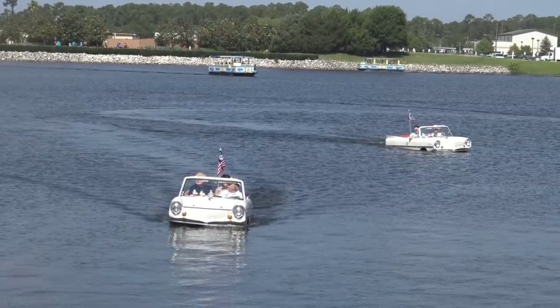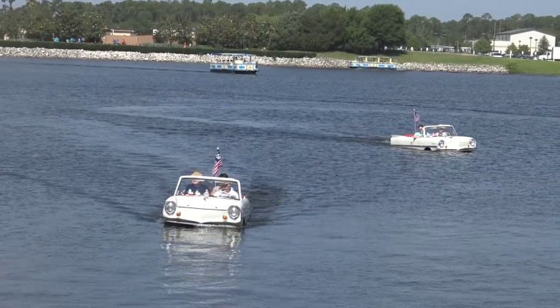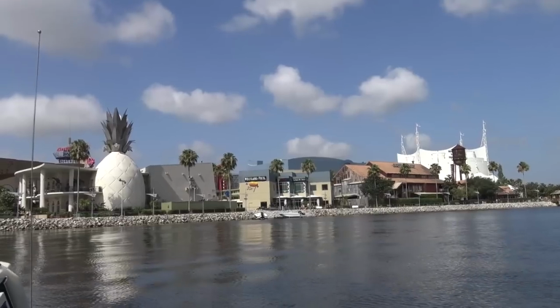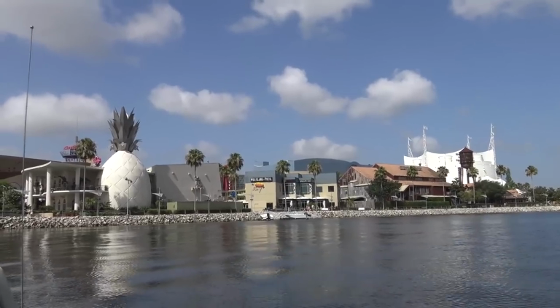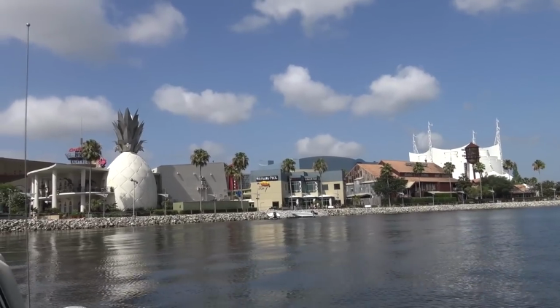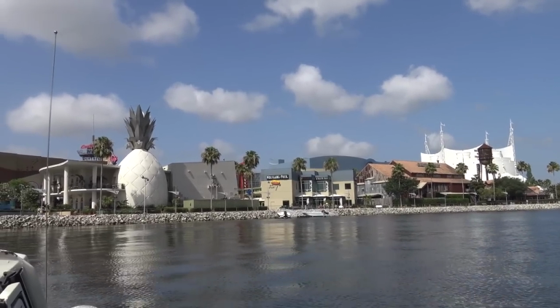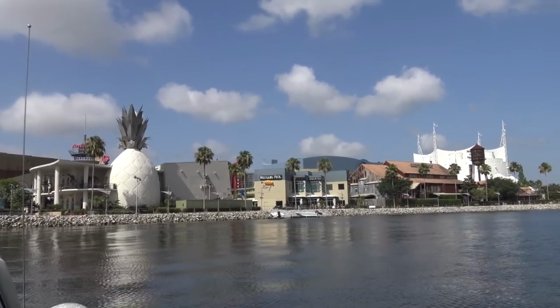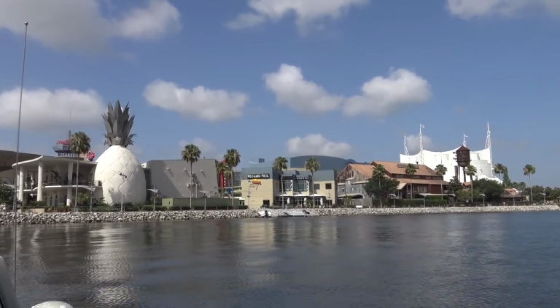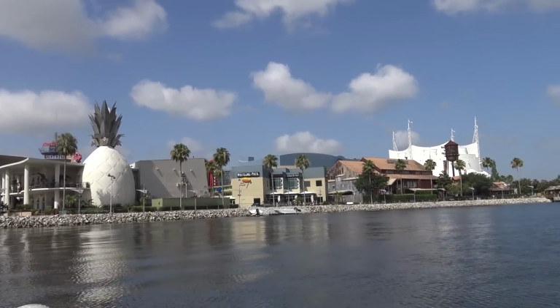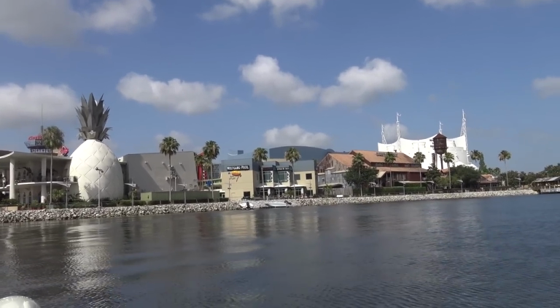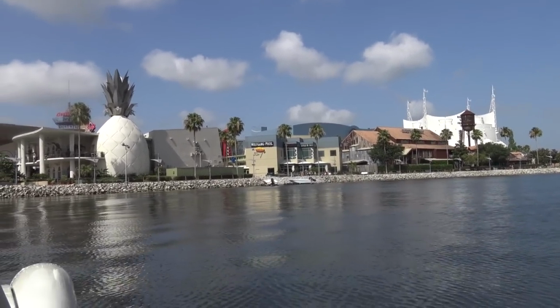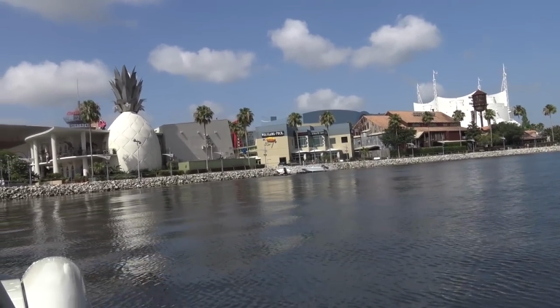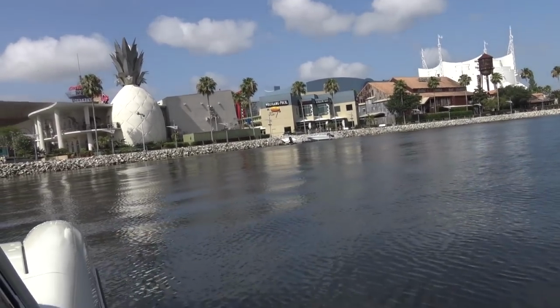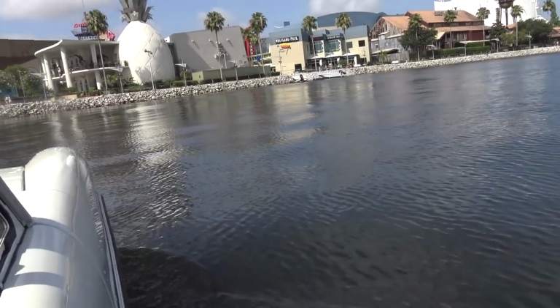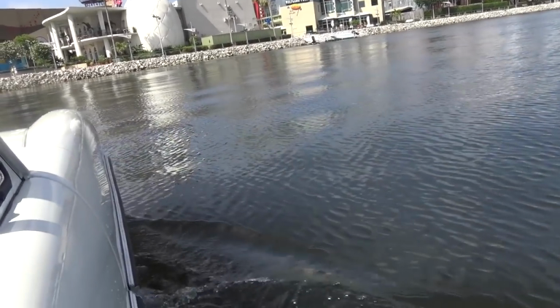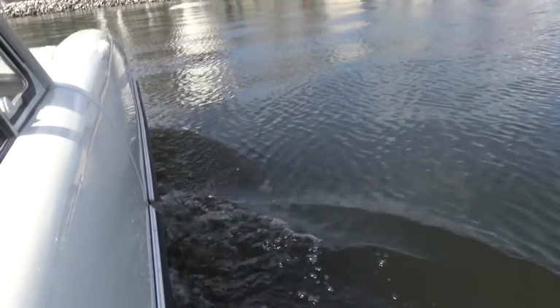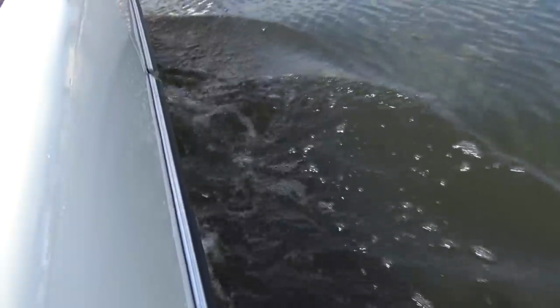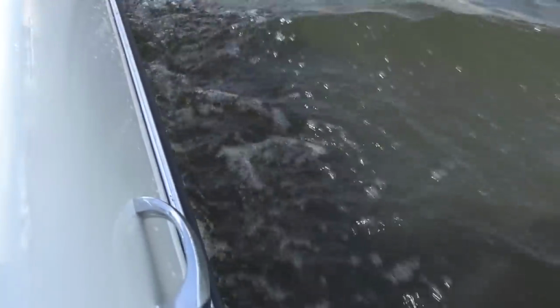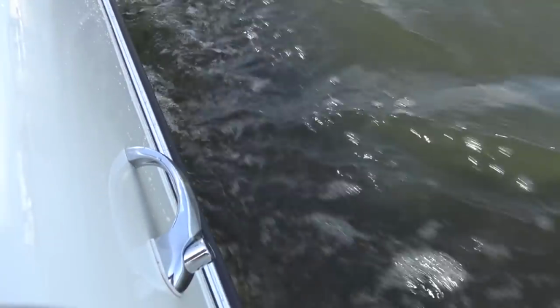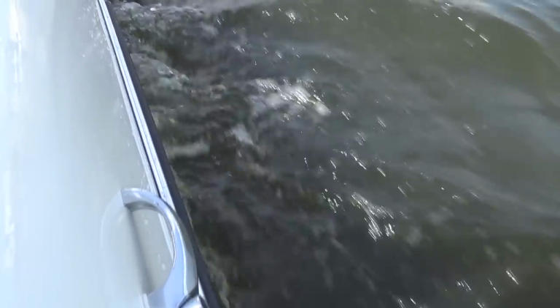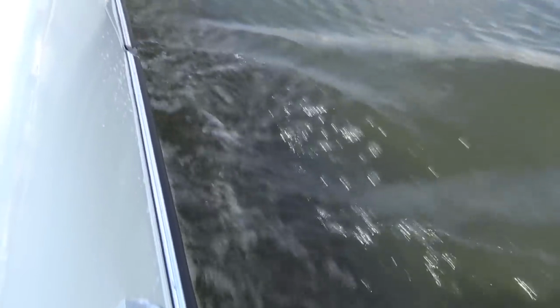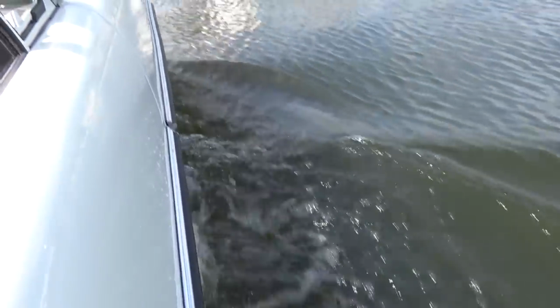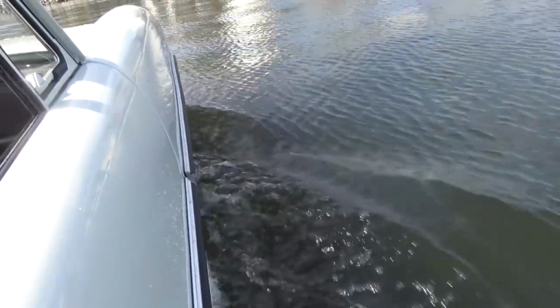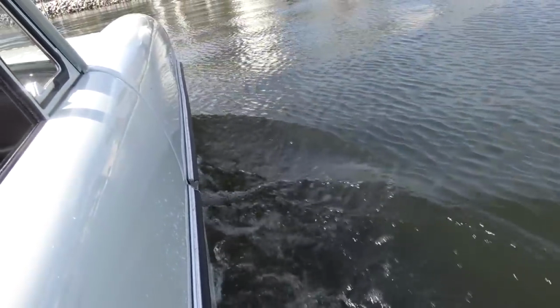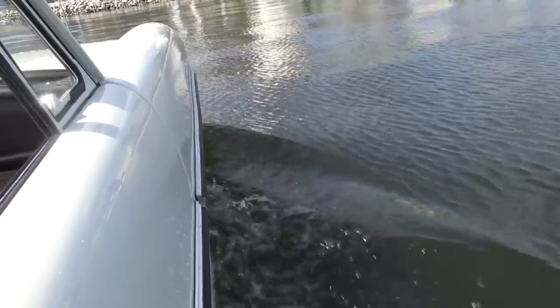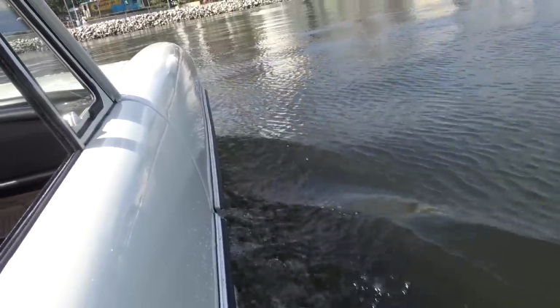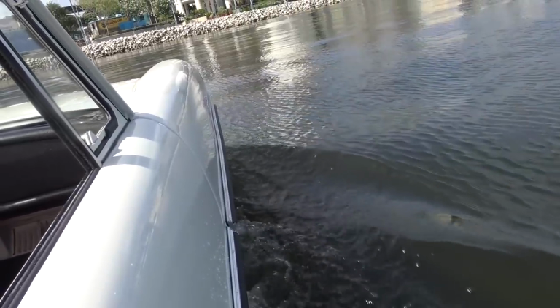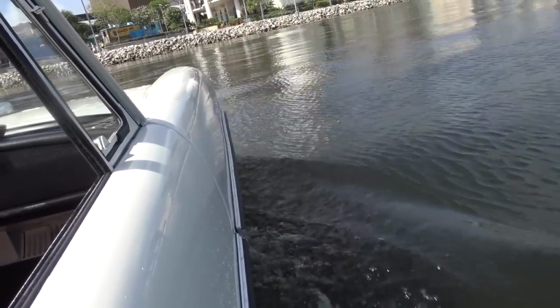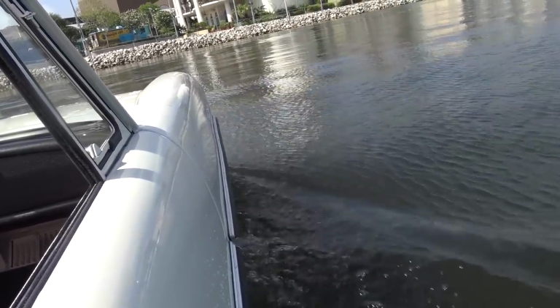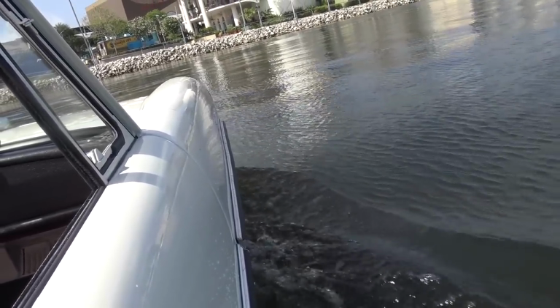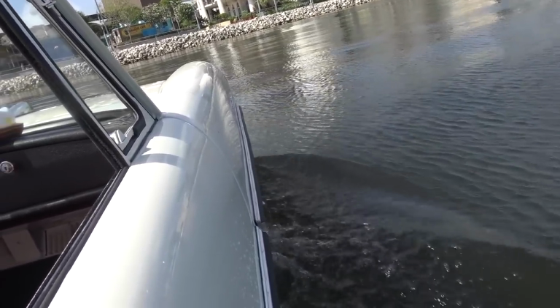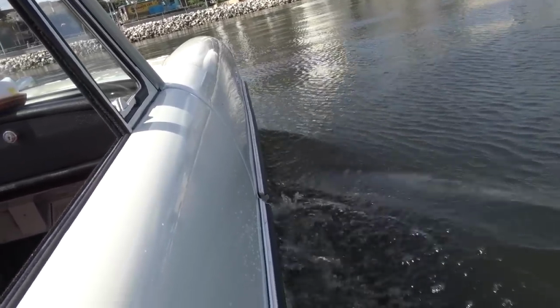We are currently touring Downtown Disney in our amp car. That's right, we are in a vintage 1960s street legal vehicle that, like James Bond, floats in the water.